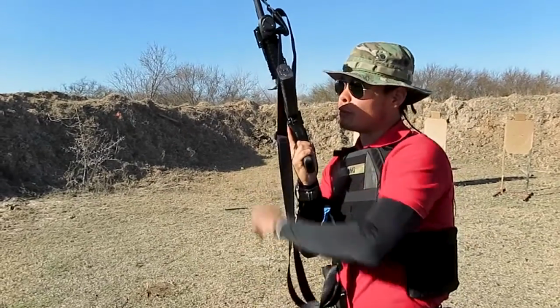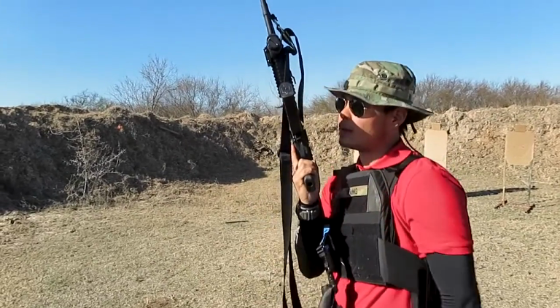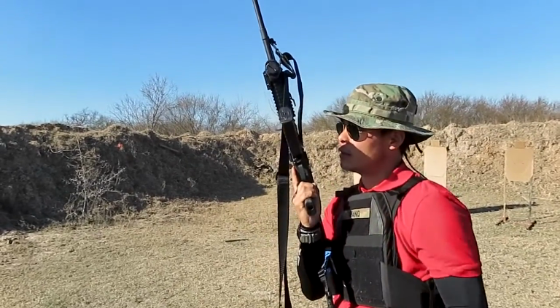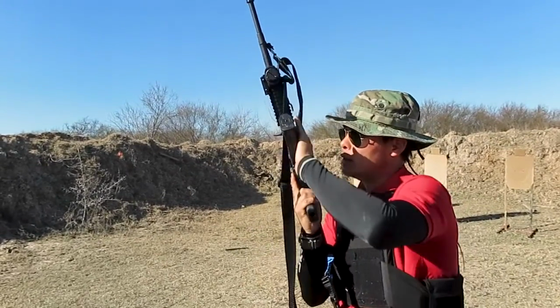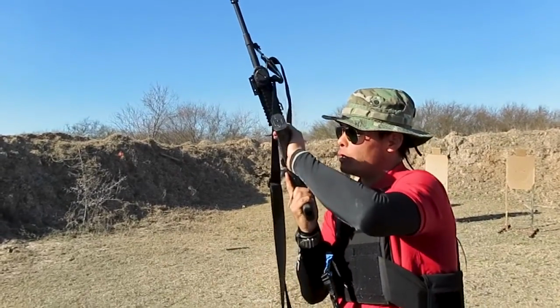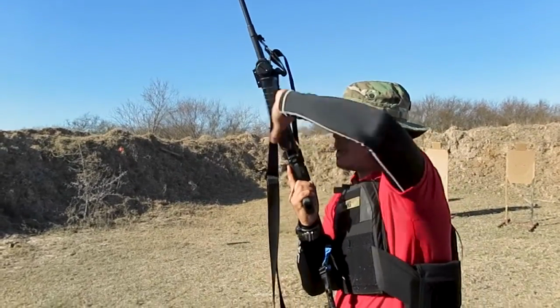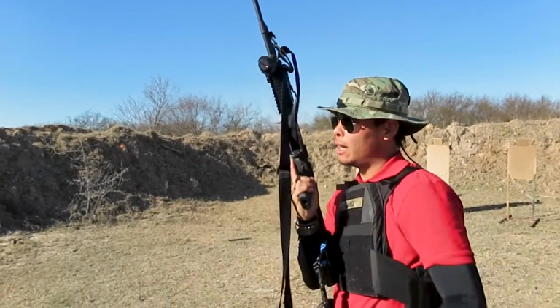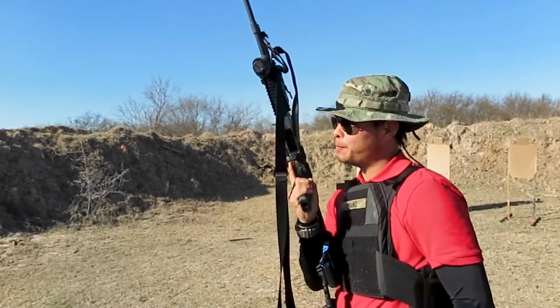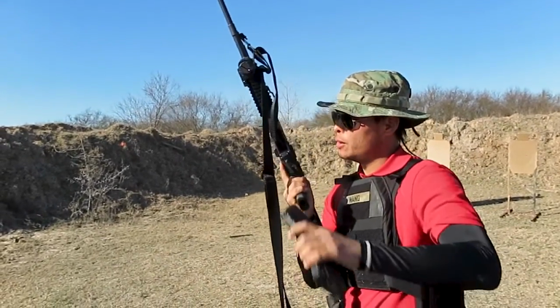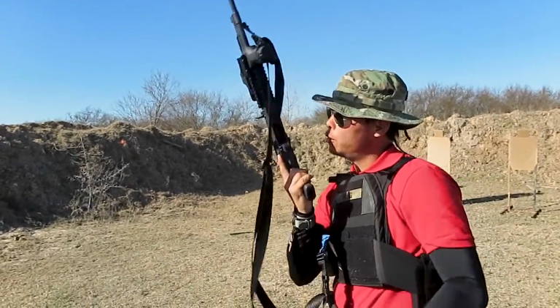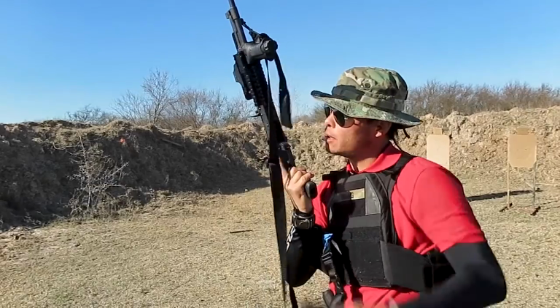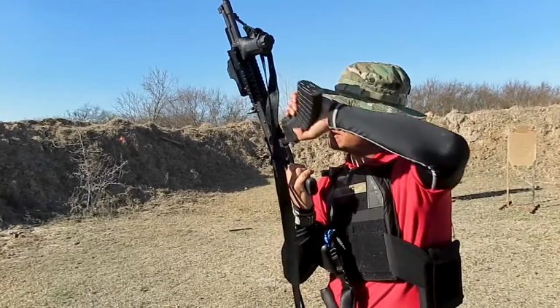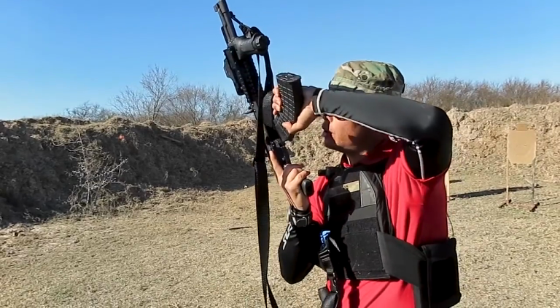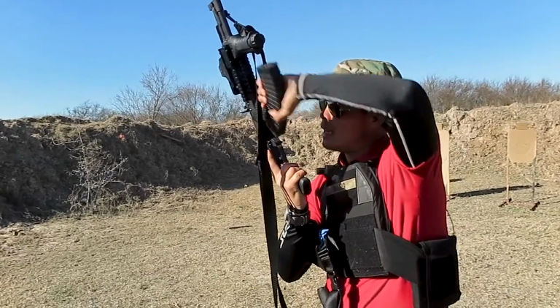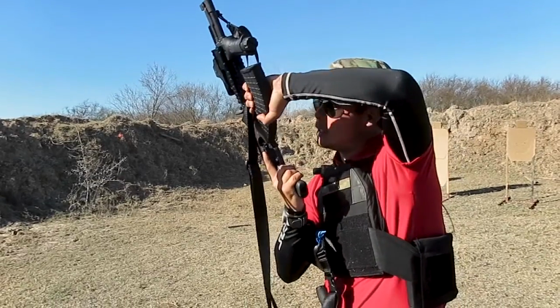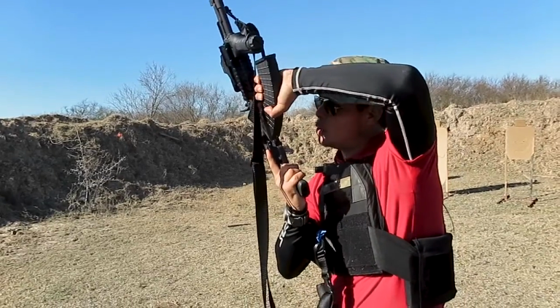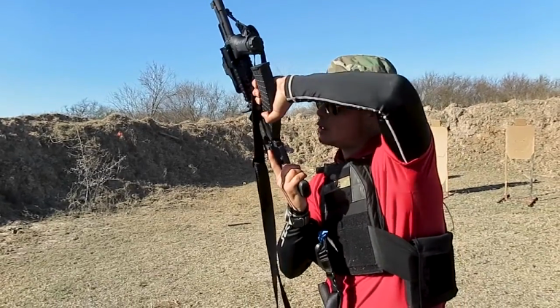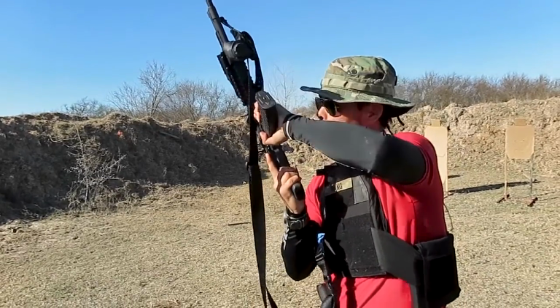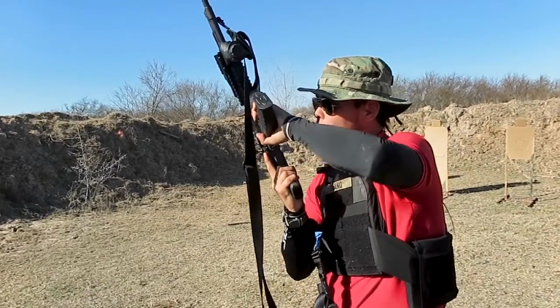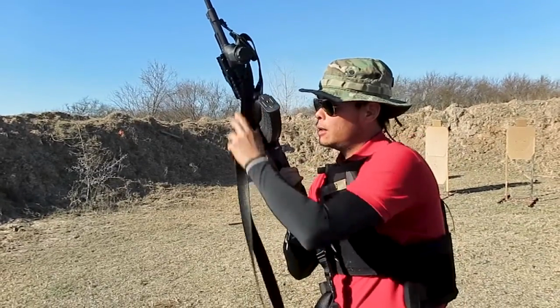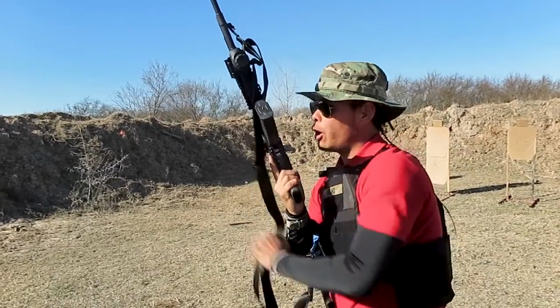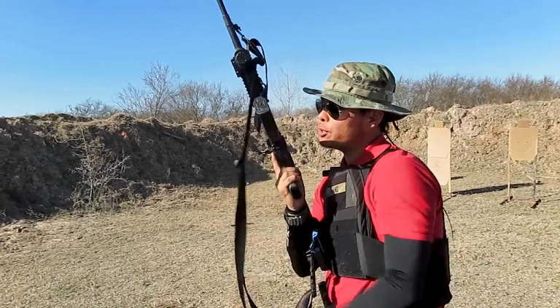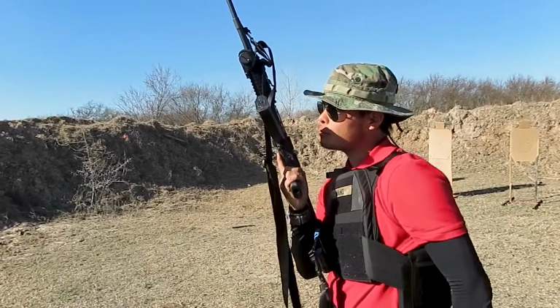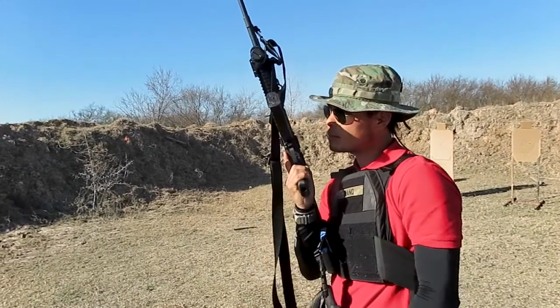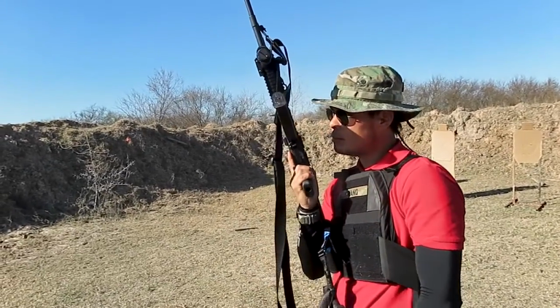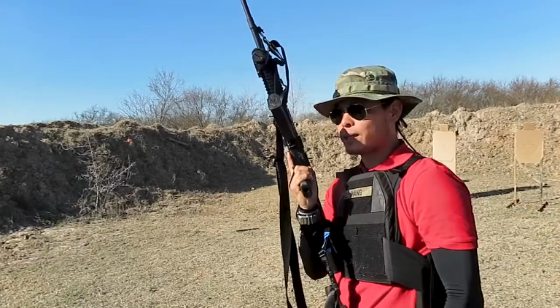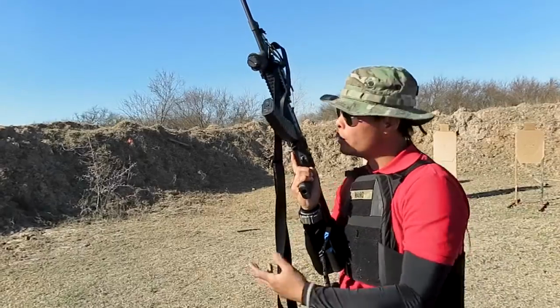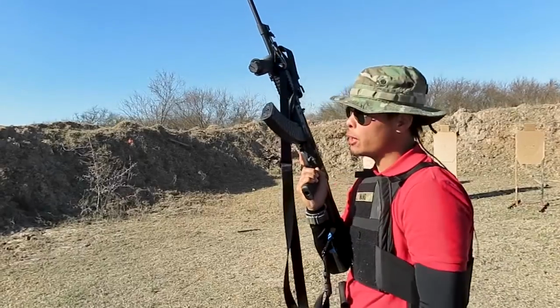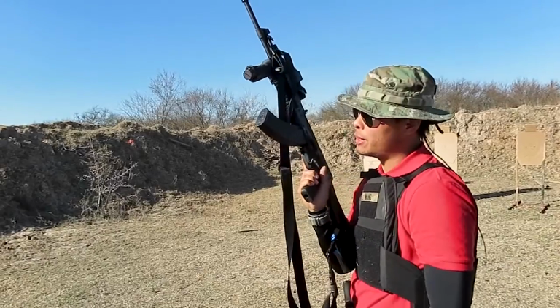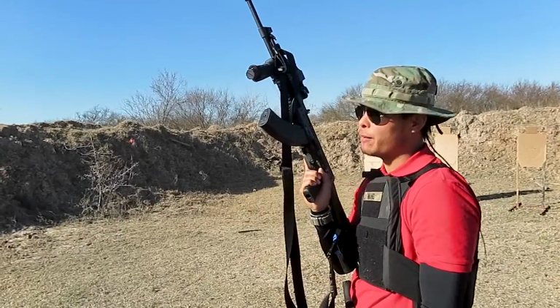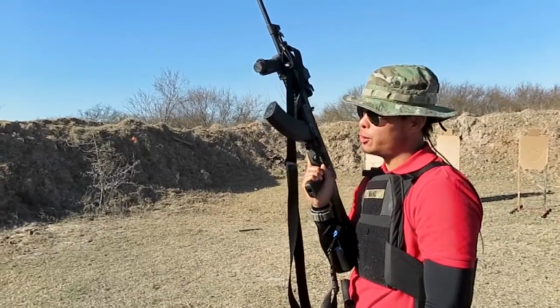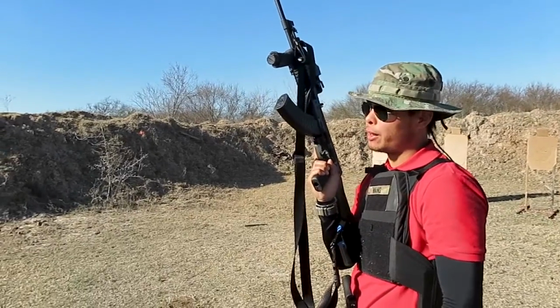Super fast. So there it is — magazine out, look at the magazine well, magazine in, hook, lock, charge. That's the only thing that you're missing. Everything else you got right.